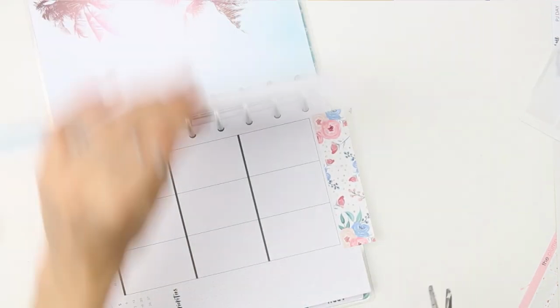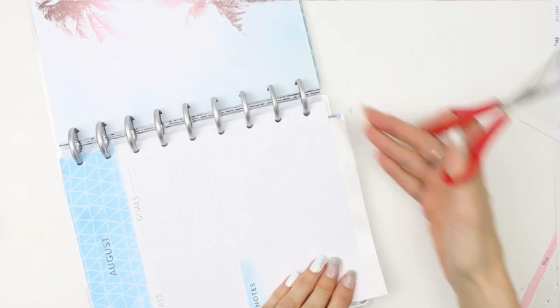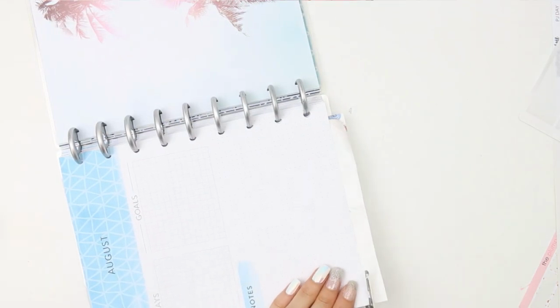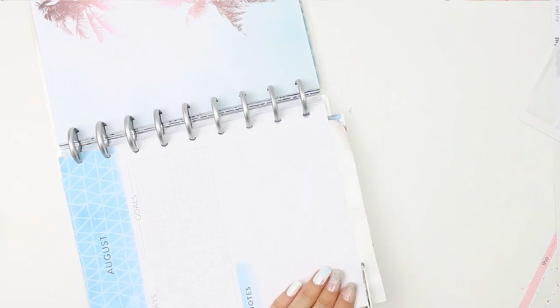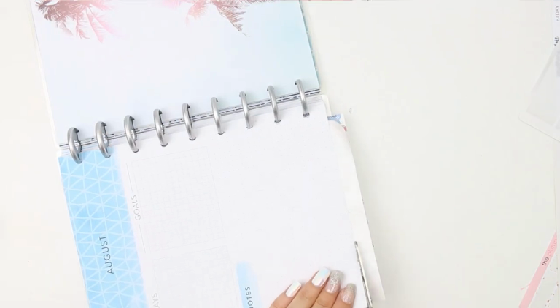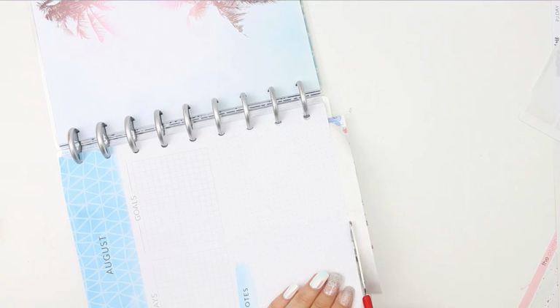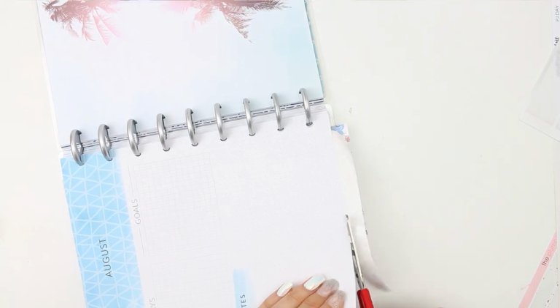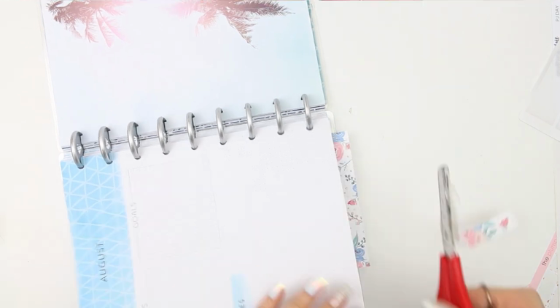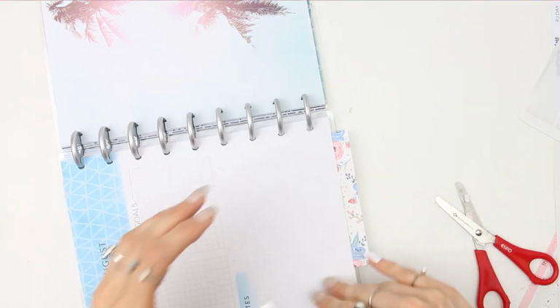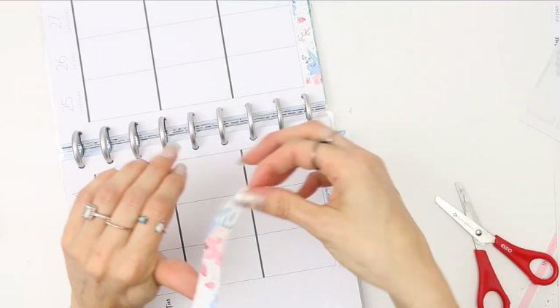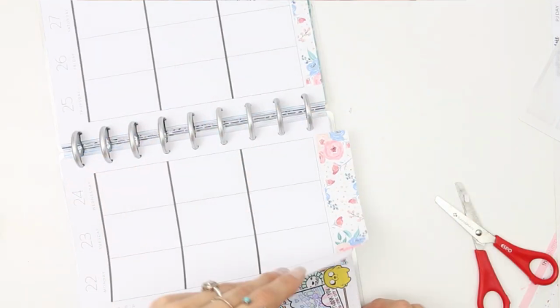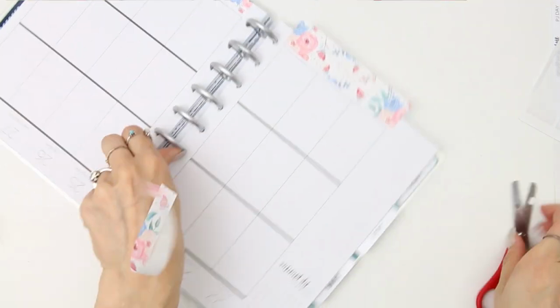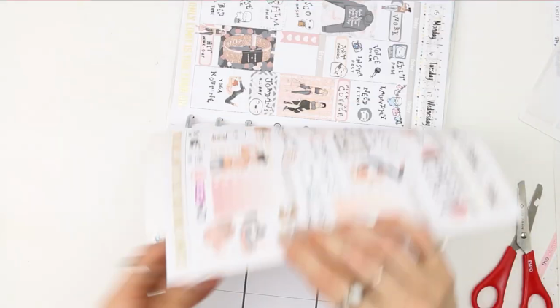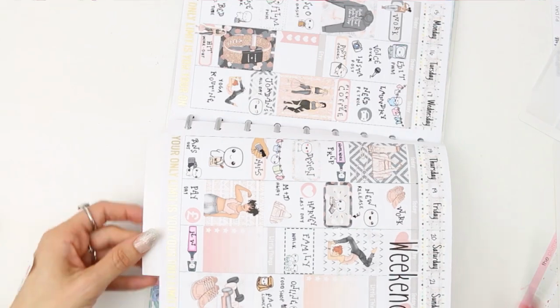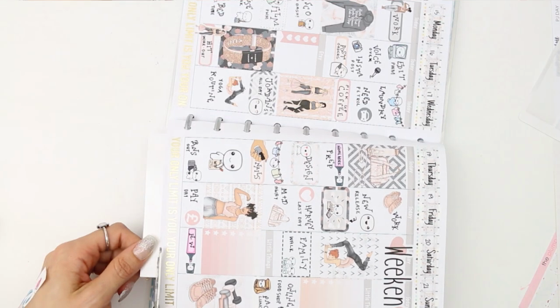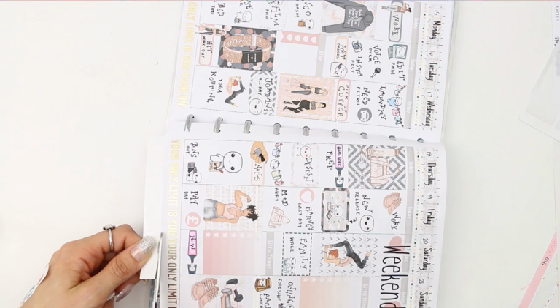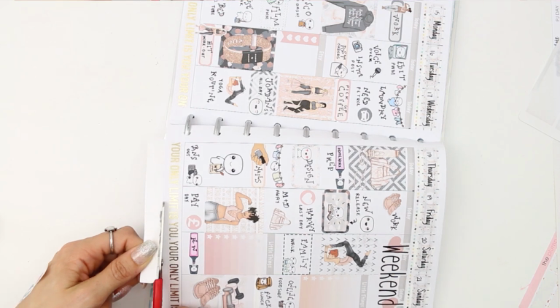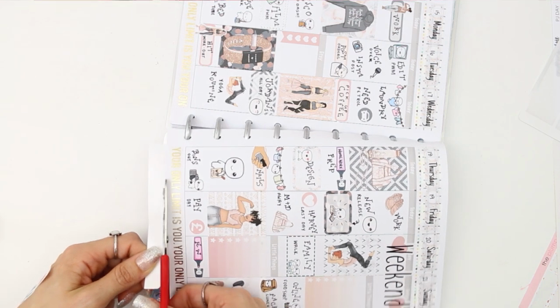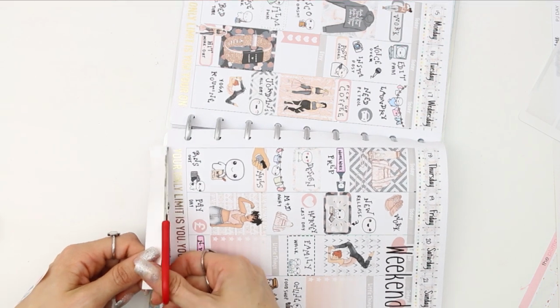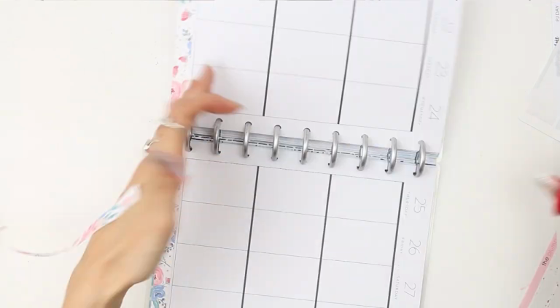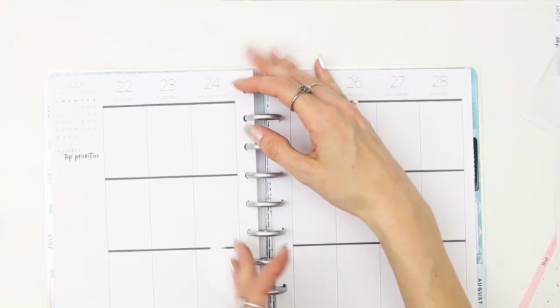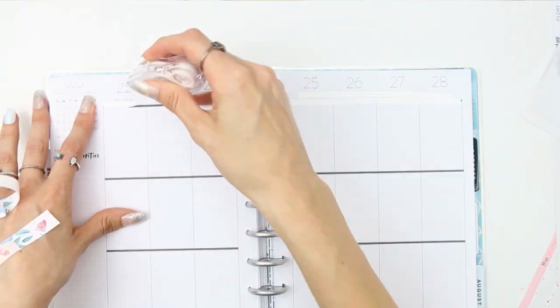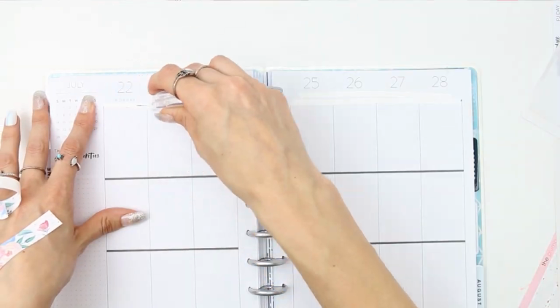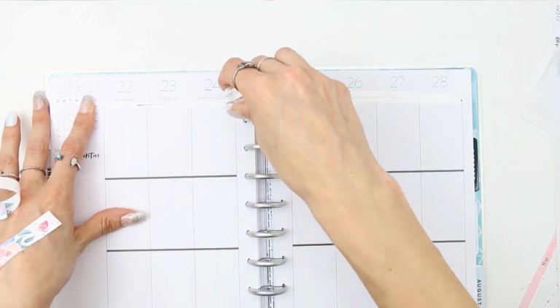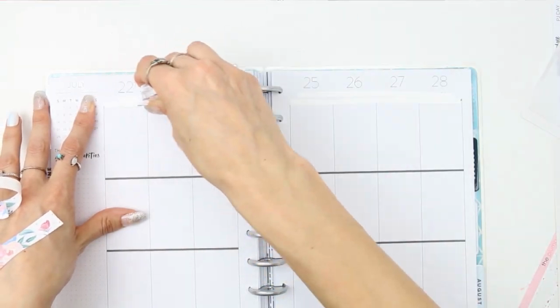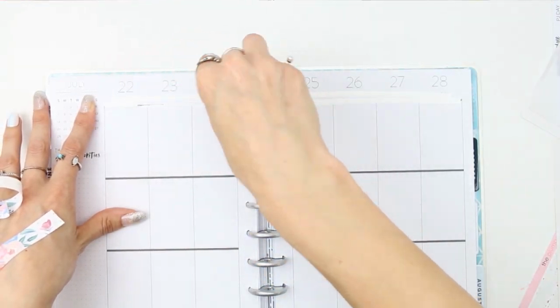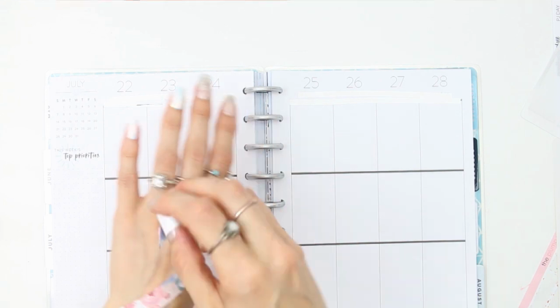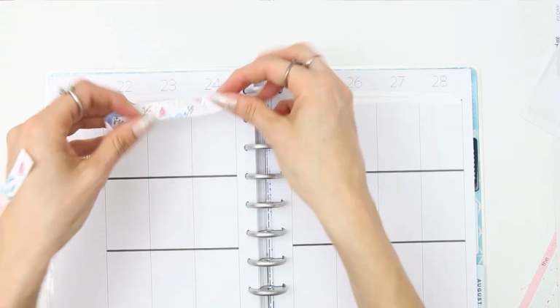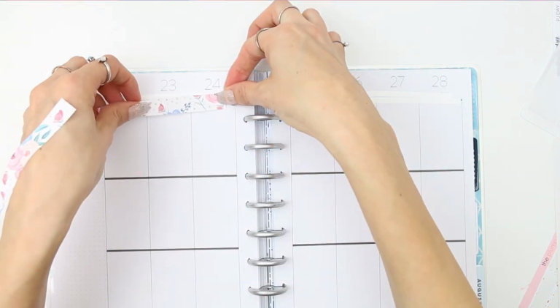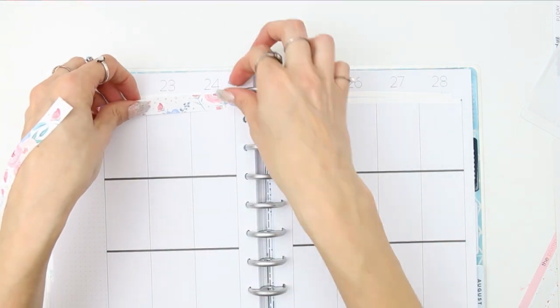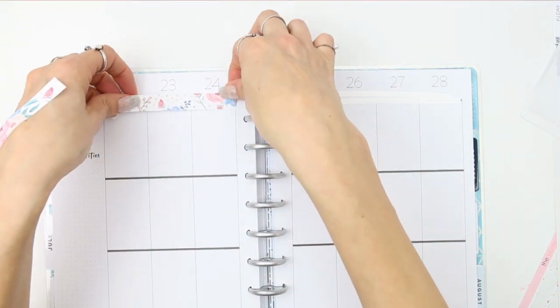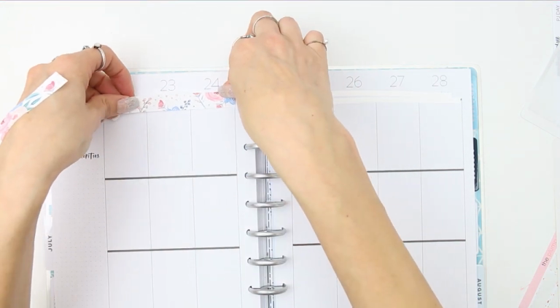I am going to be using this washi, and I was also supposed to be writing down the stickers that I use and where the shop was, but I completely forgot. So if I remember where any of these stickers are from I'll let you know, but I am just using the washi.